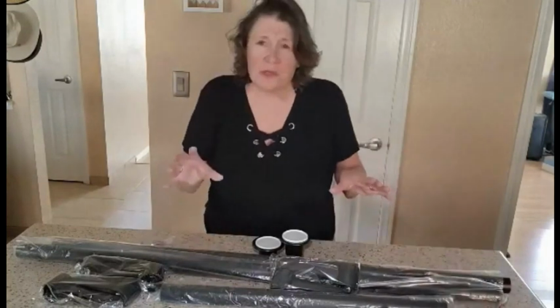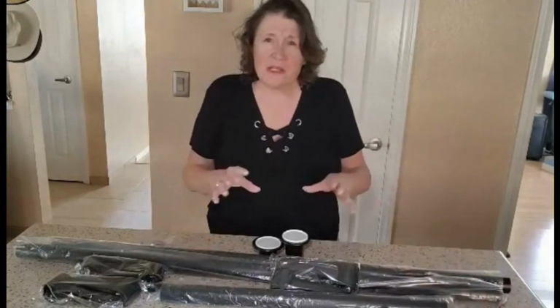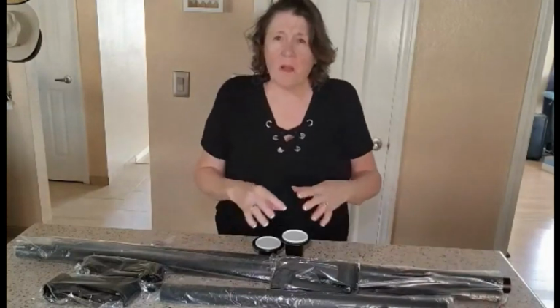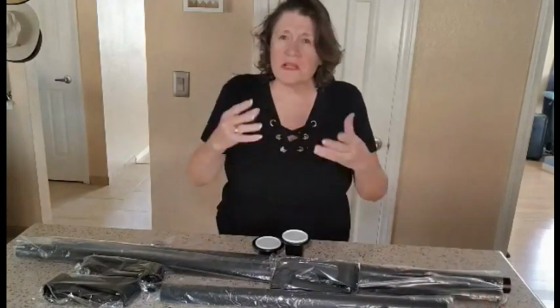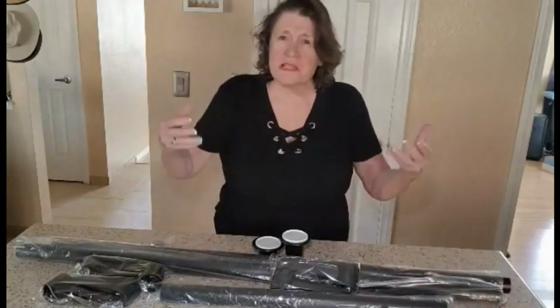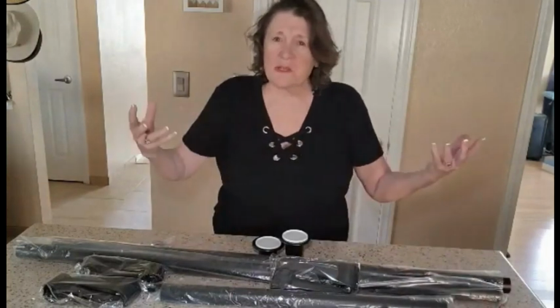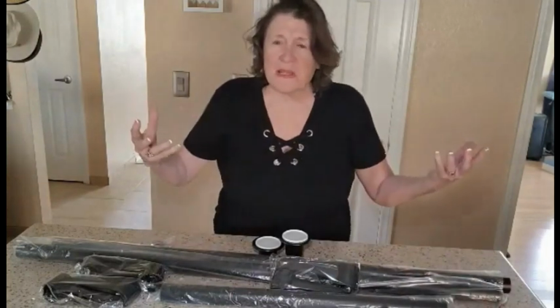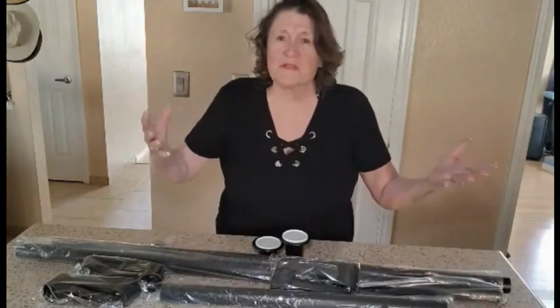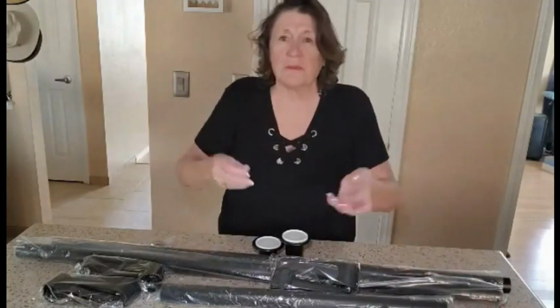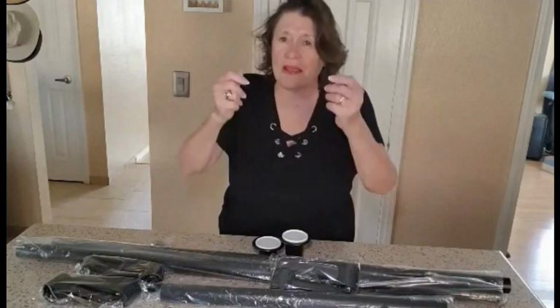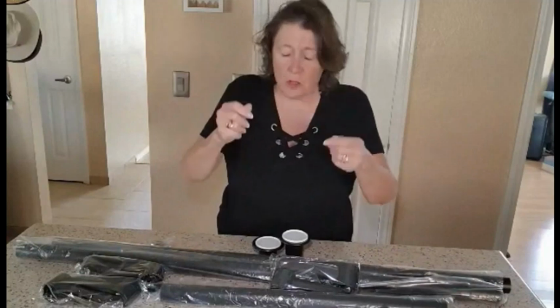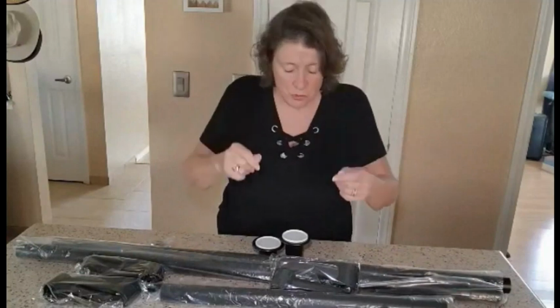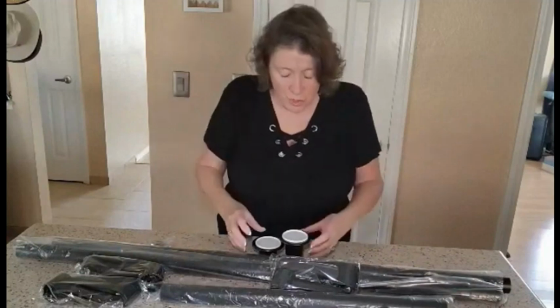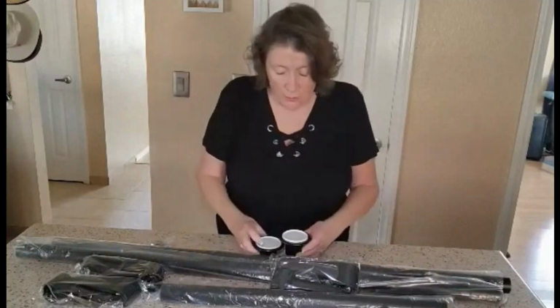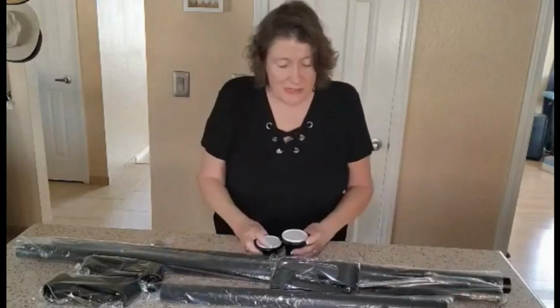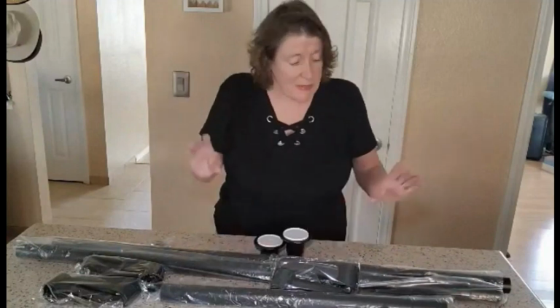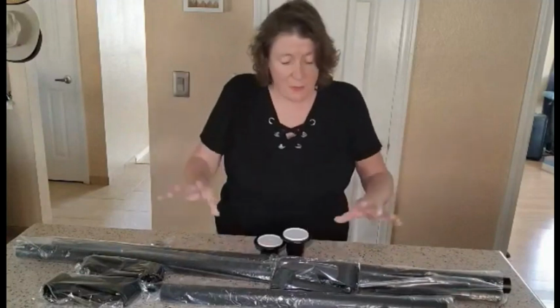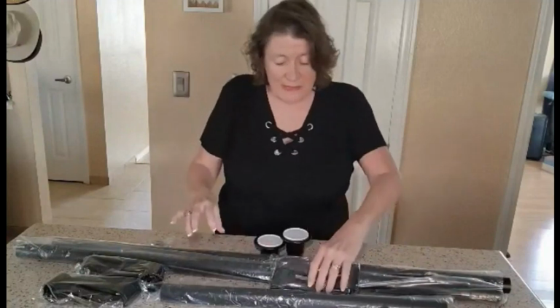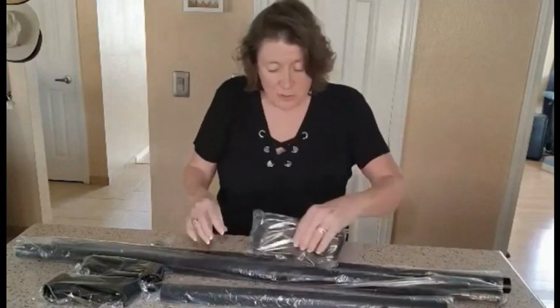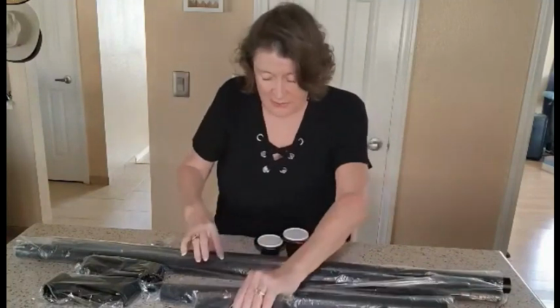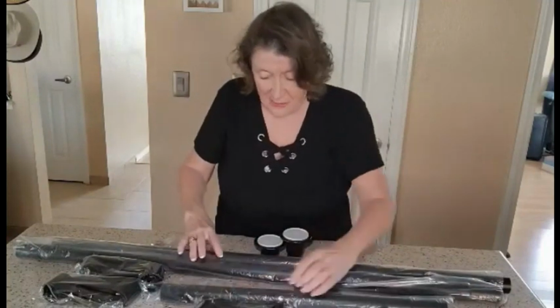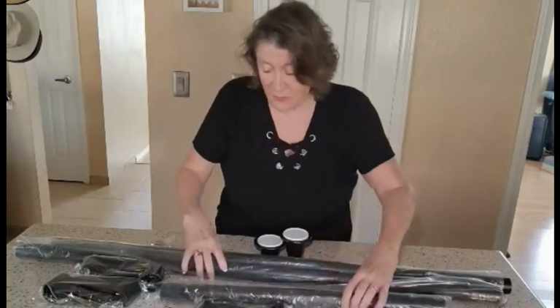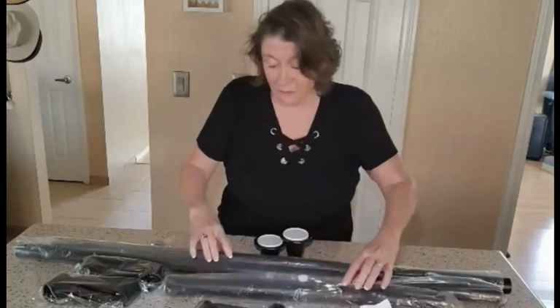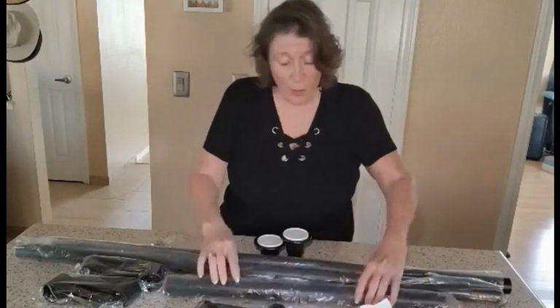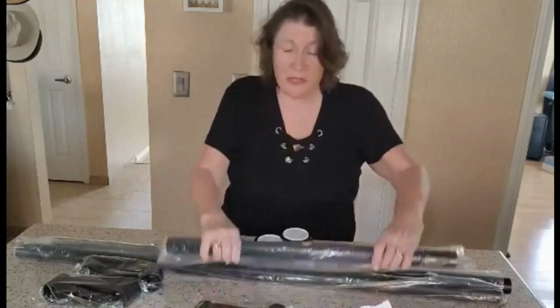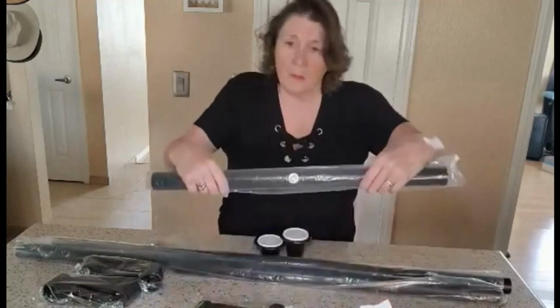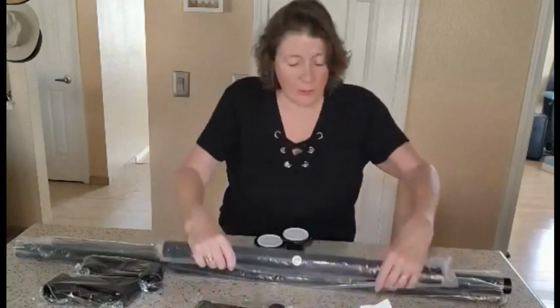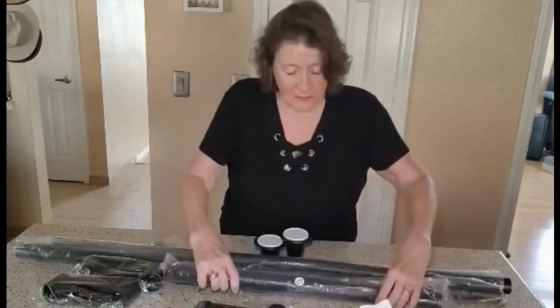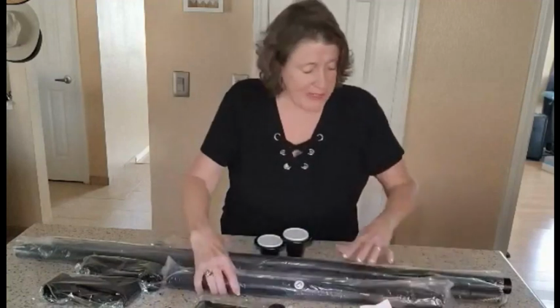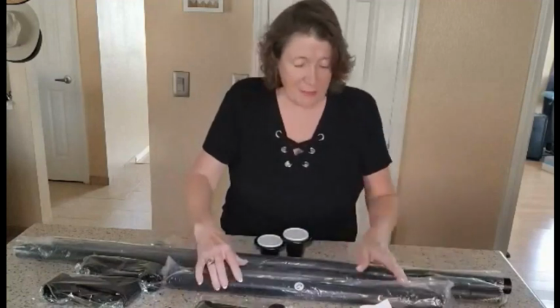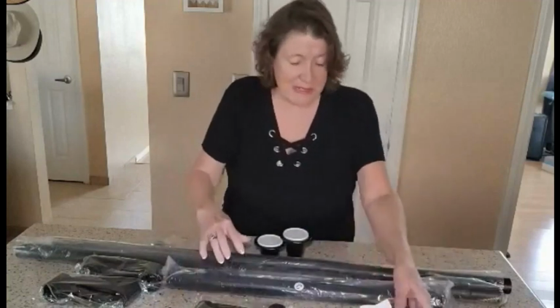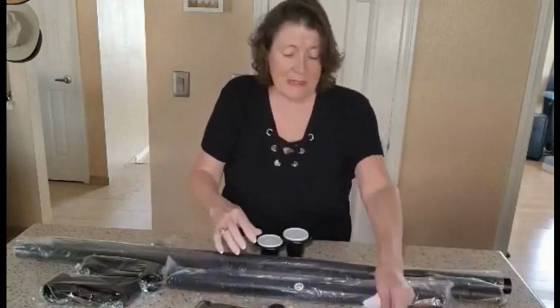The rooms are kind of small and you just need some extra places for people to hang their coats or purses. Now what this comes with: it comes with three poles marked very nicely A, B, and C, and some great directions.